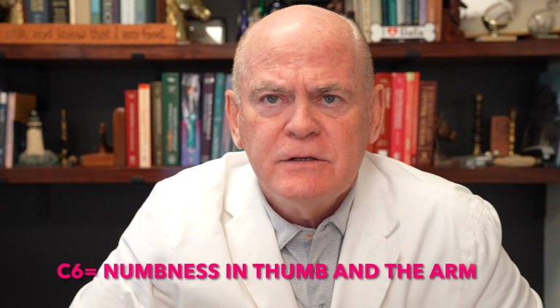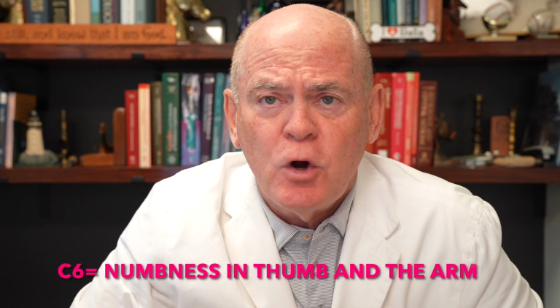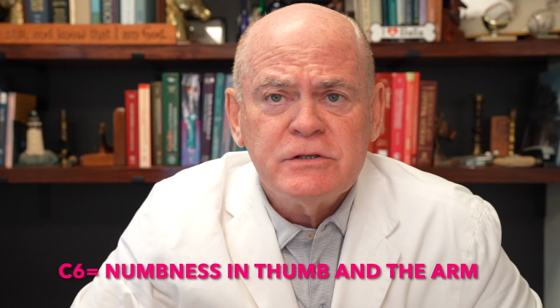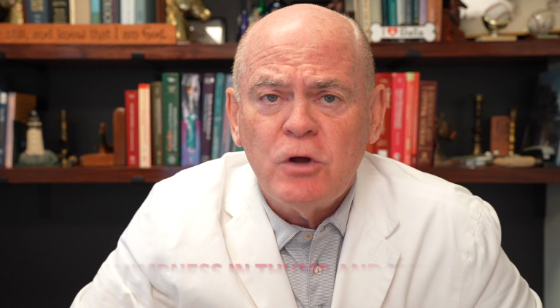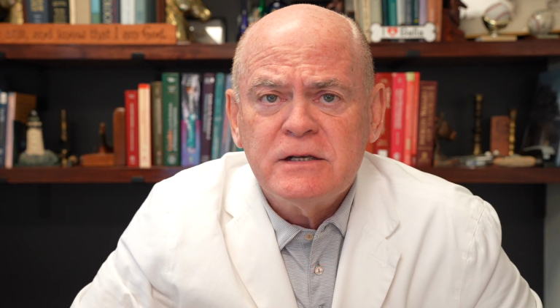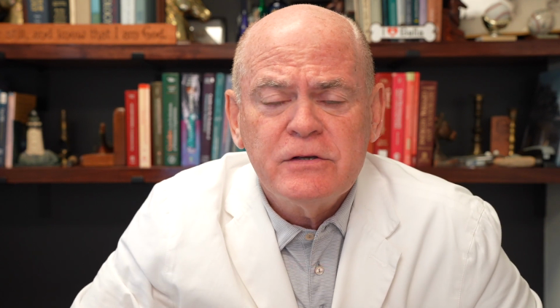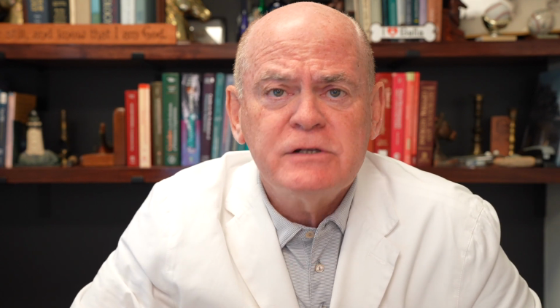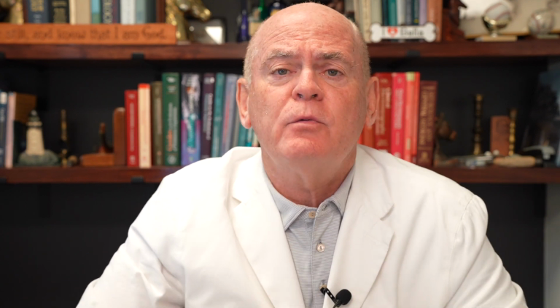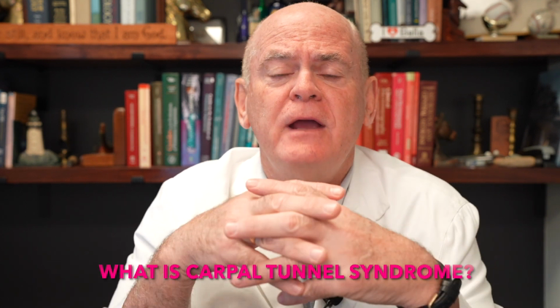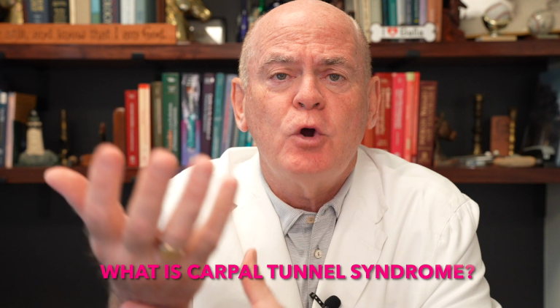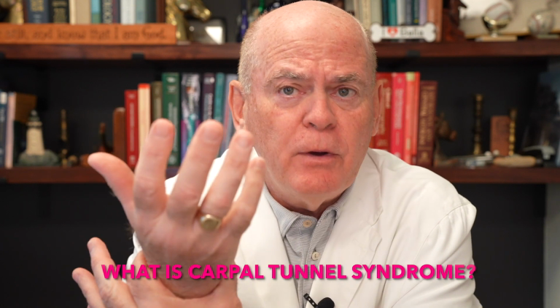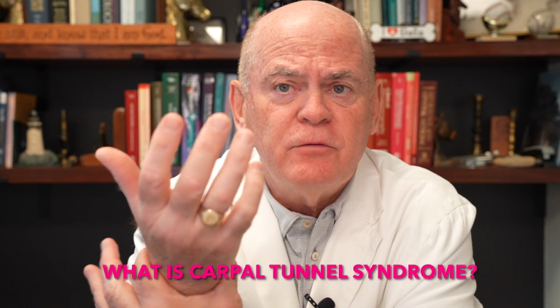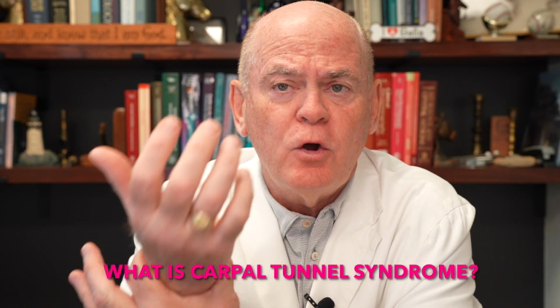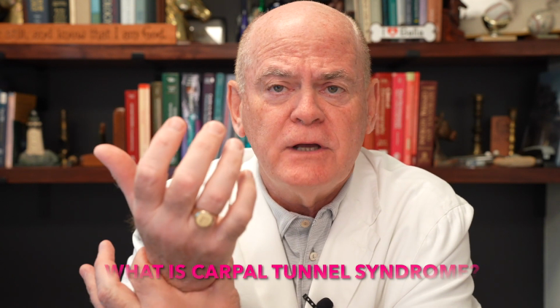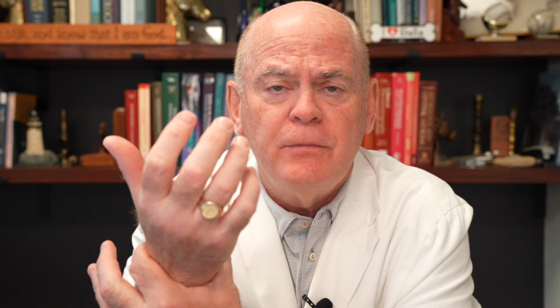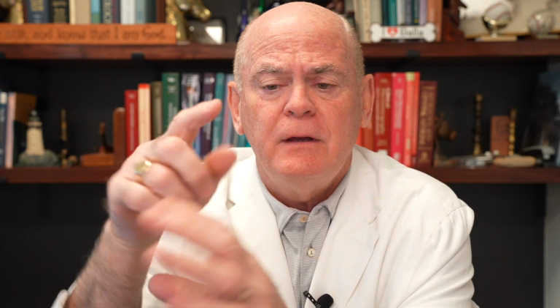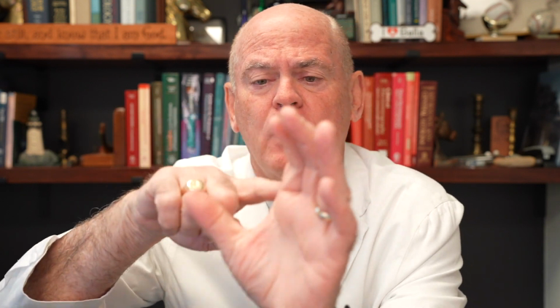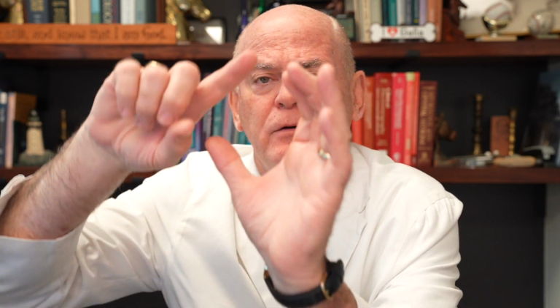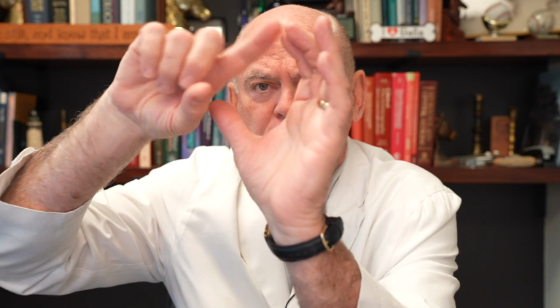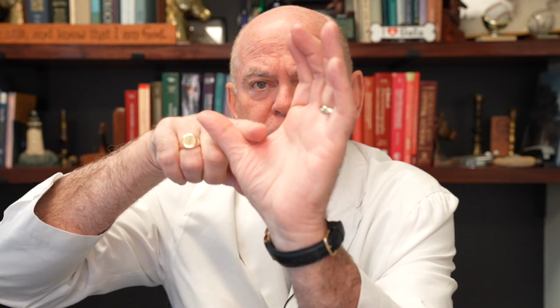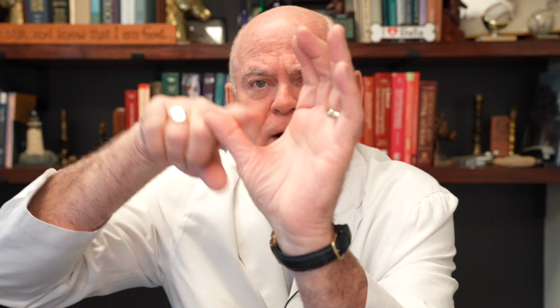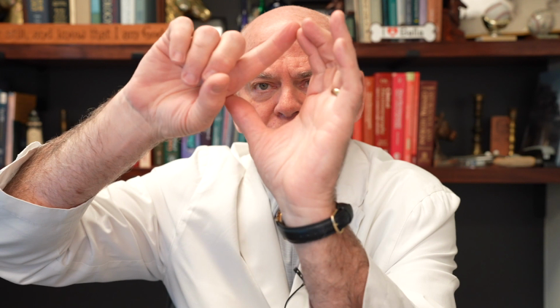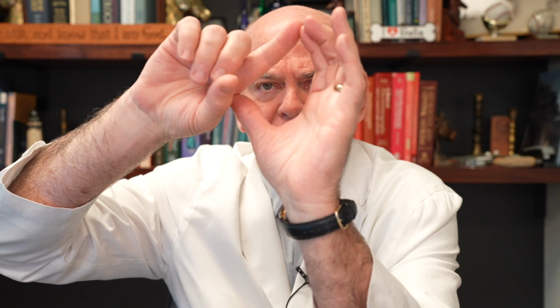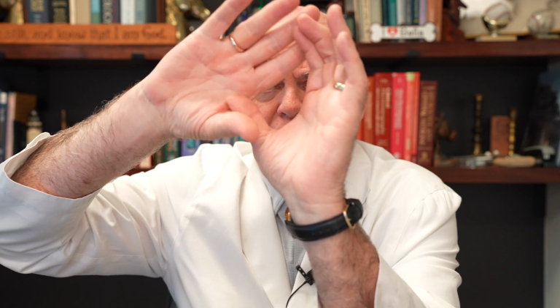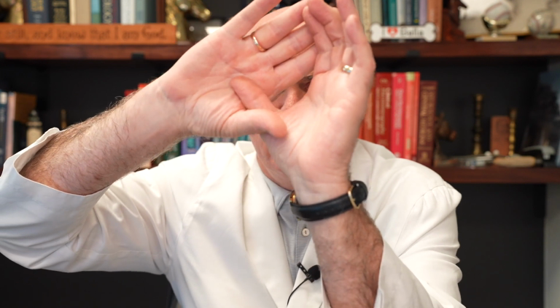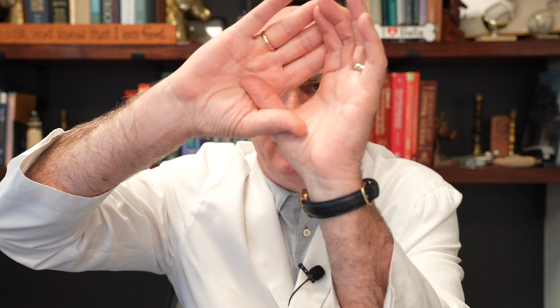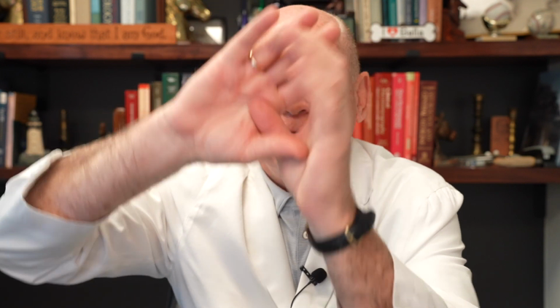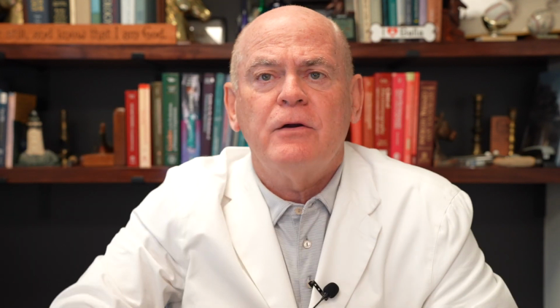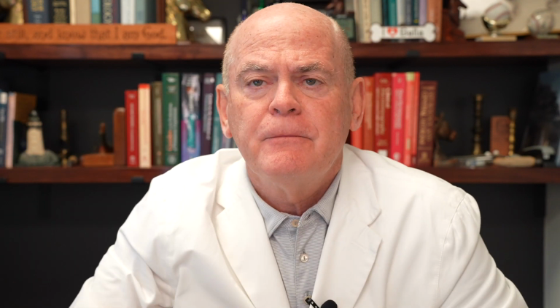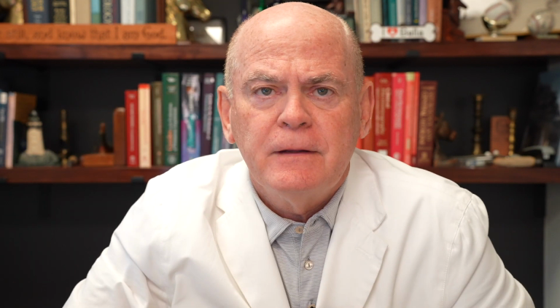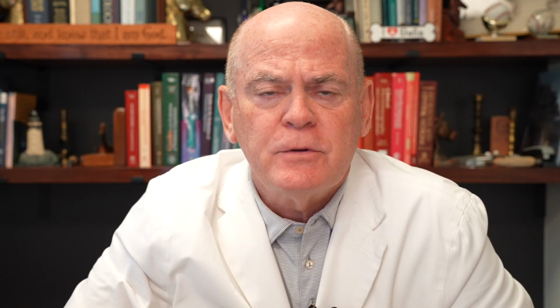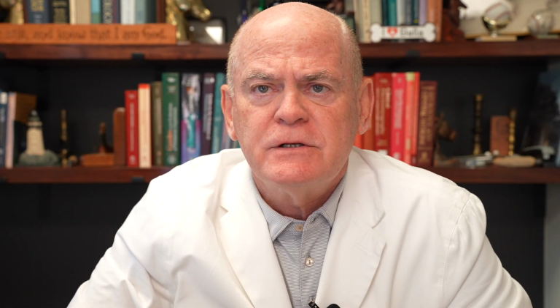So what is carpal tunnel syndrome? This is a pinched nerve in the wrist. You have these carpal bones that form a carpal tunnel — carpal bones, carpal tunnel, nerve right here. This is what mine looks like. It's a pinching of that nerve — carpal tunnel syndrome.